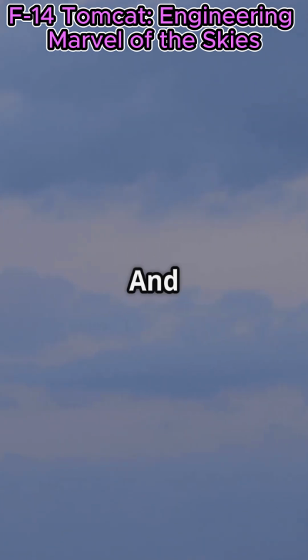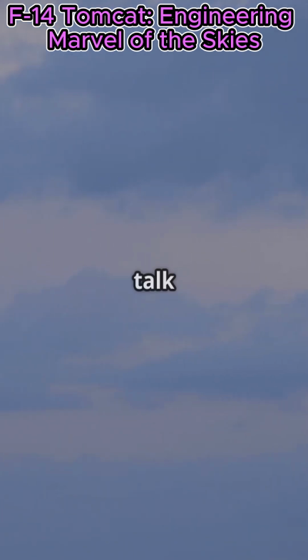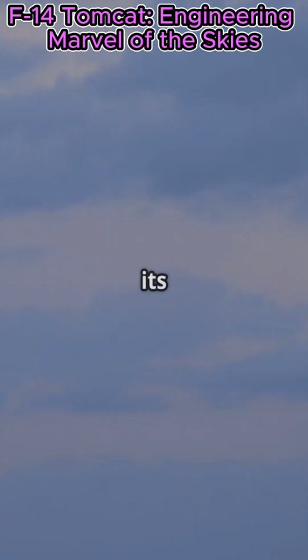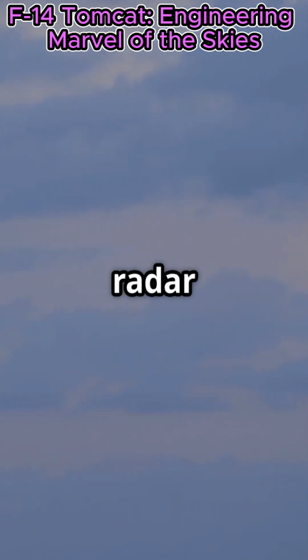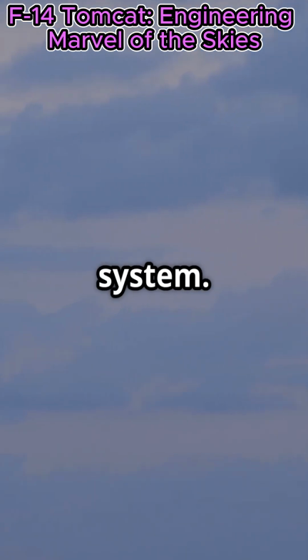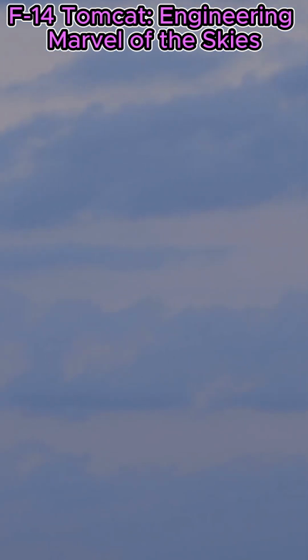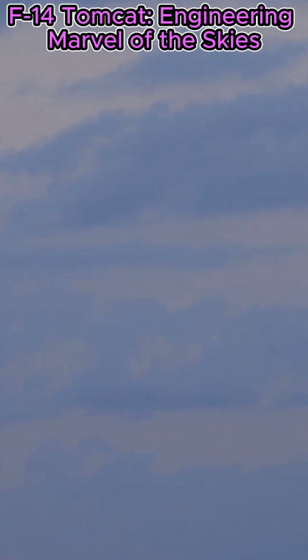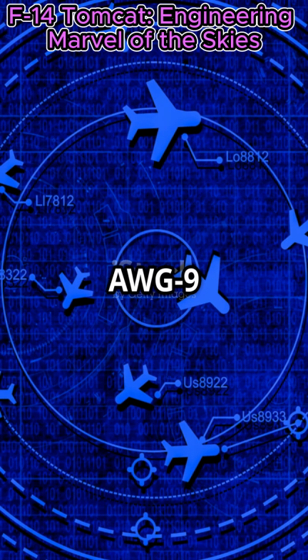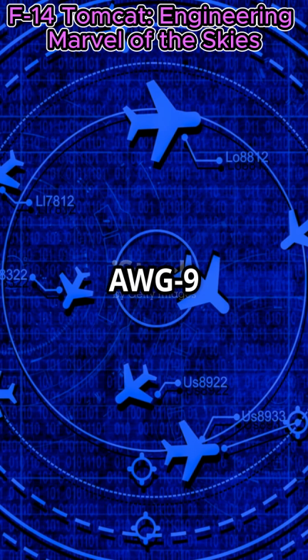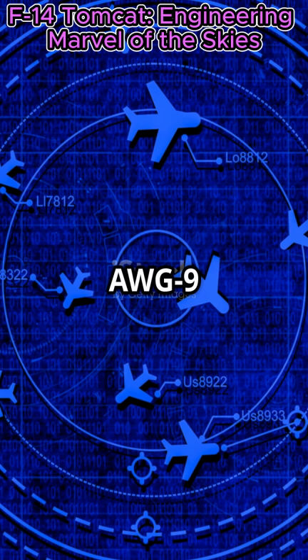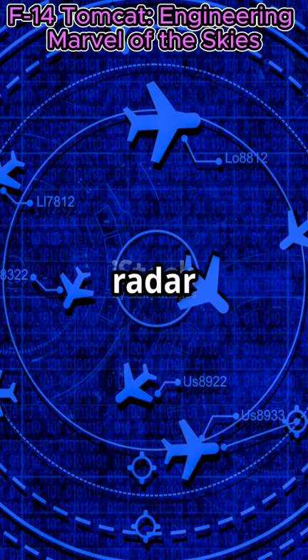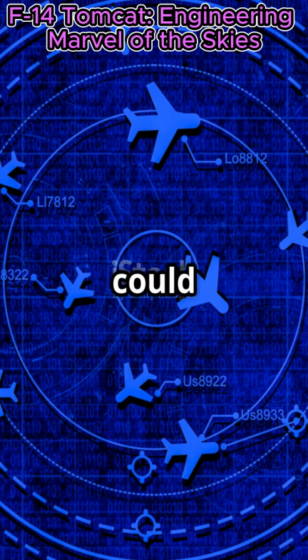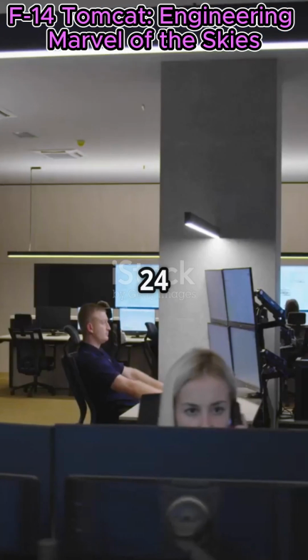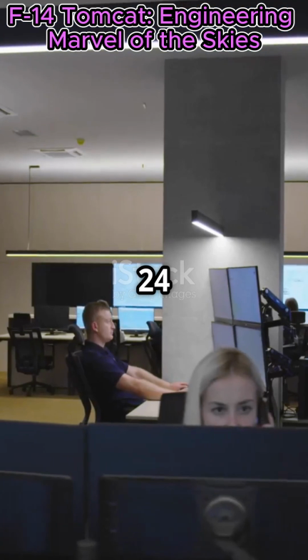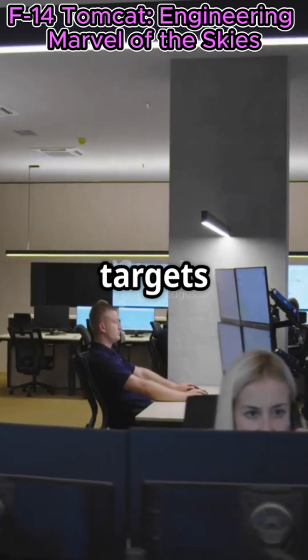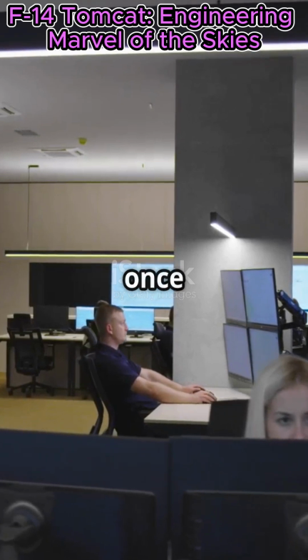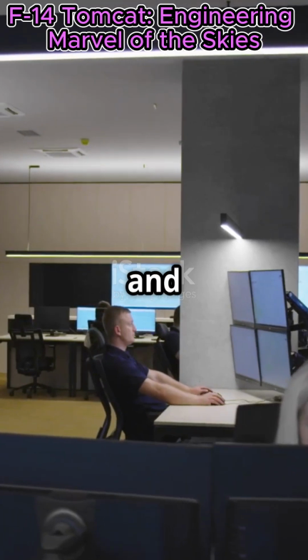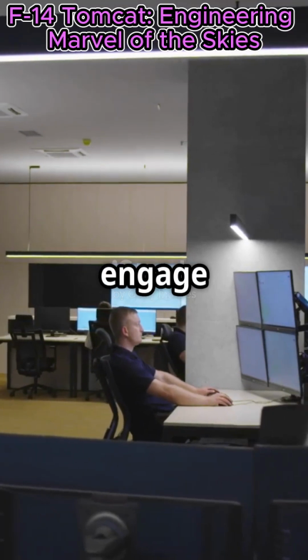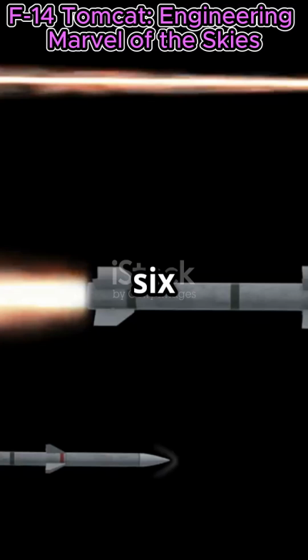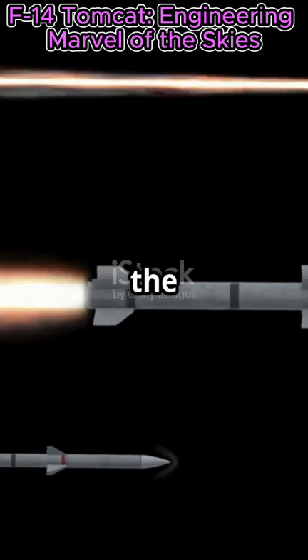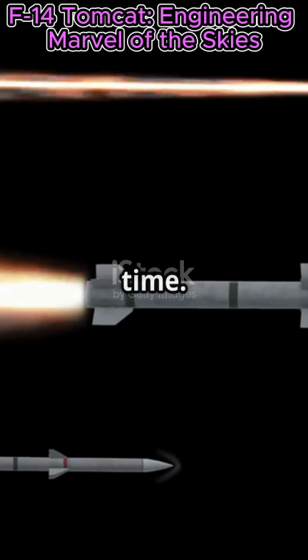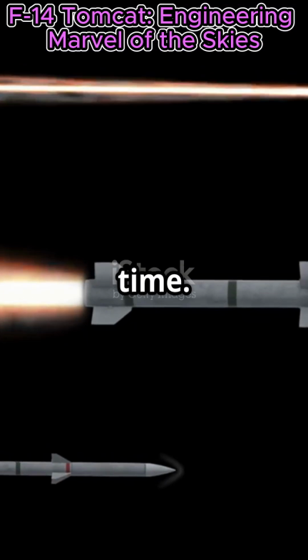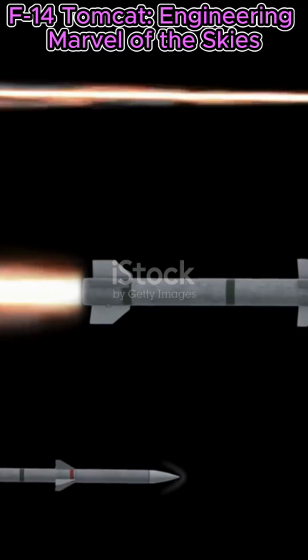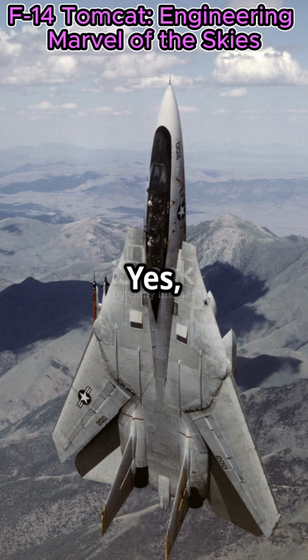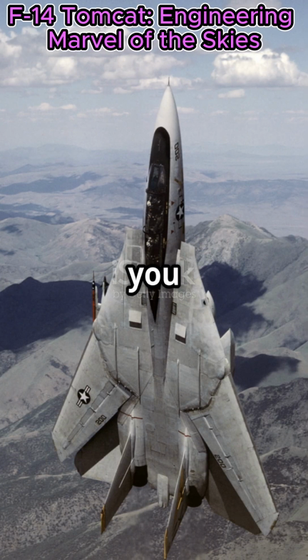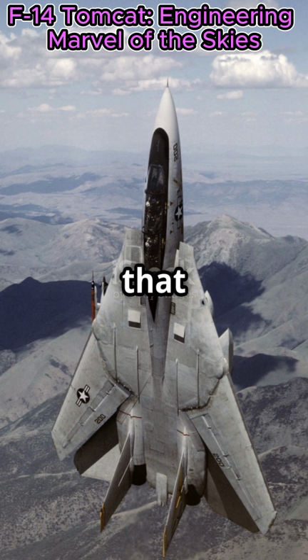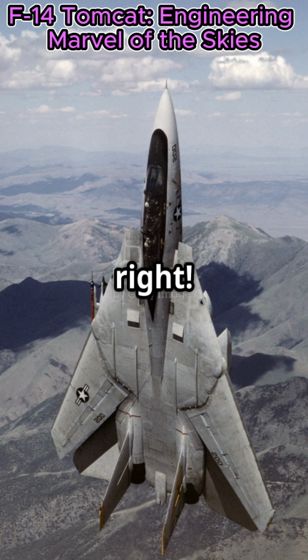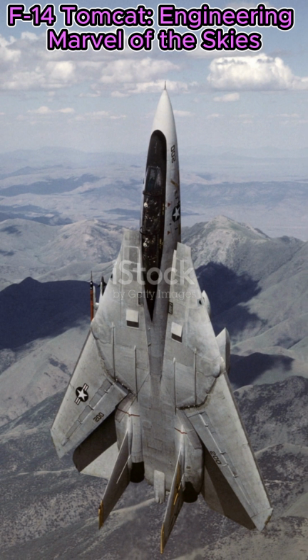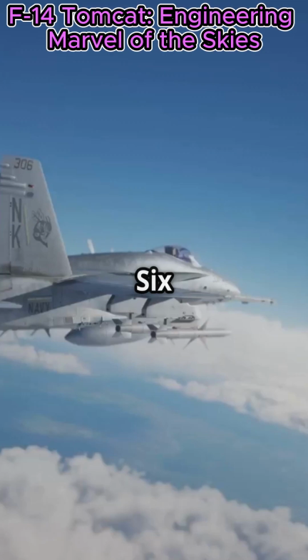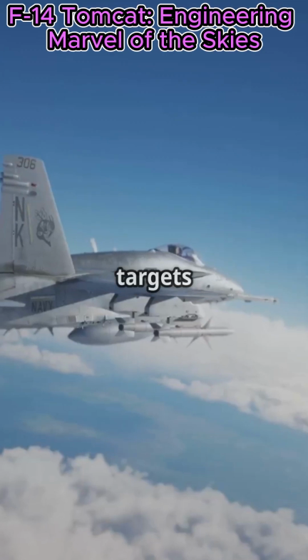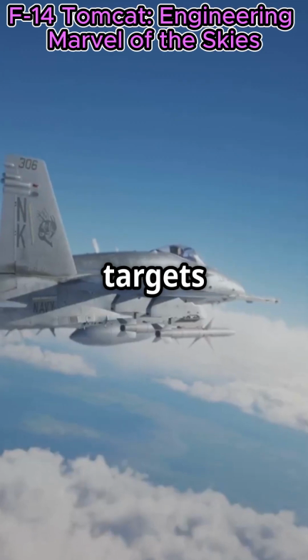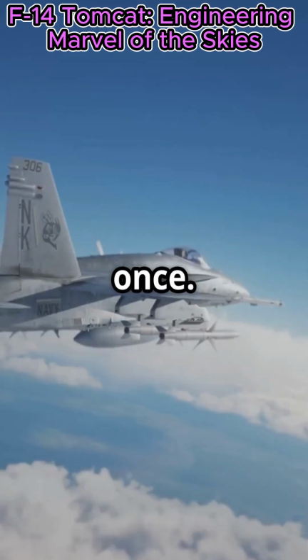And let's talk about its radar system. The AWG-9 radar could track 24 targets at once and engage six at the same time. Yes, you heard that right — six targets at once.